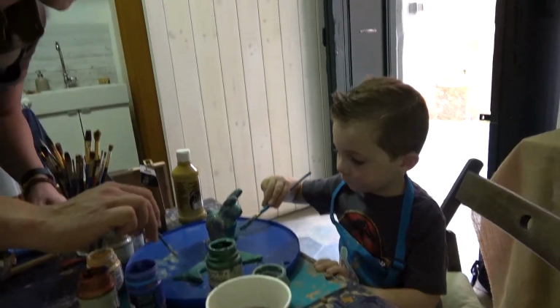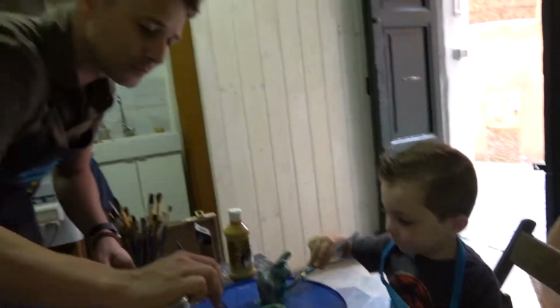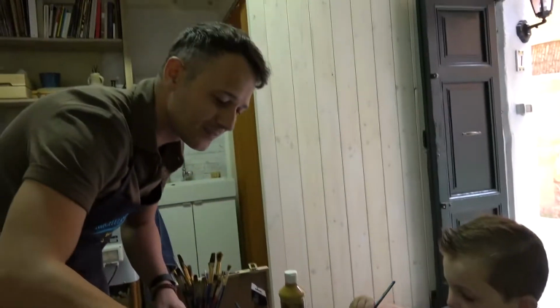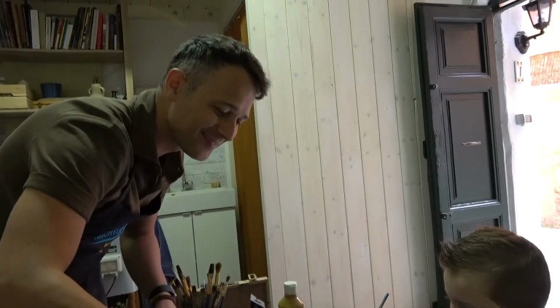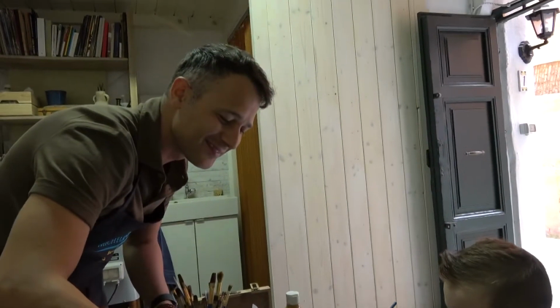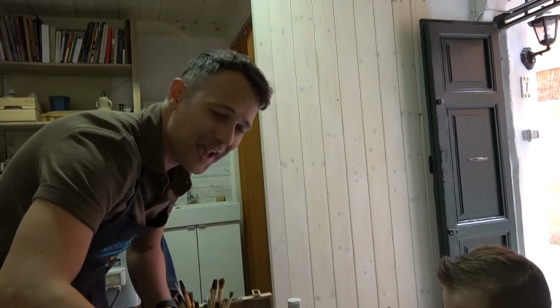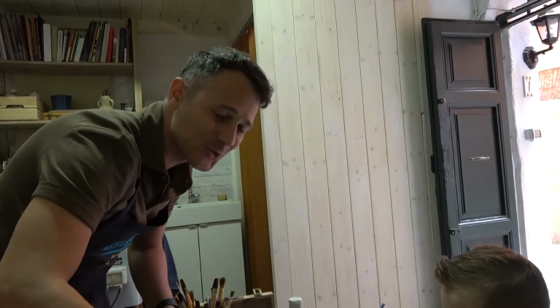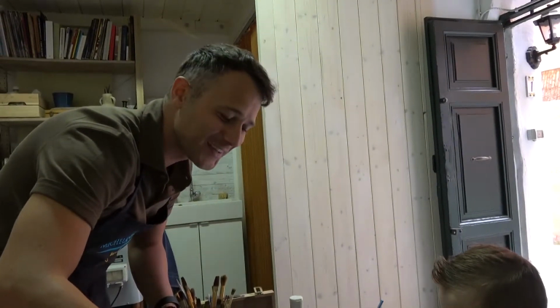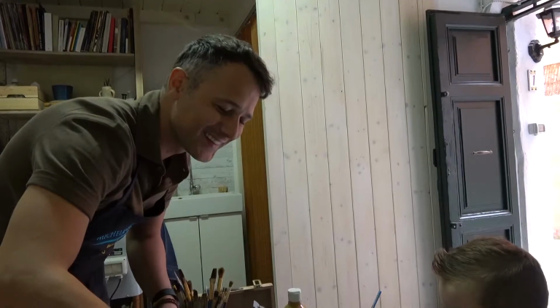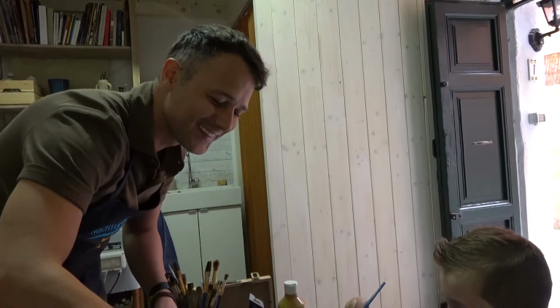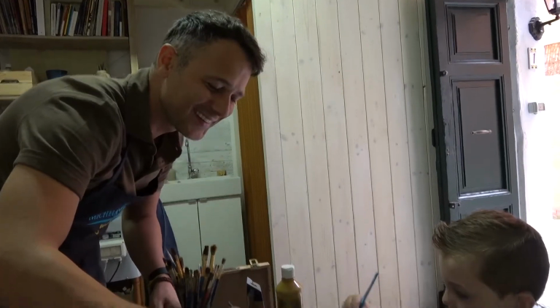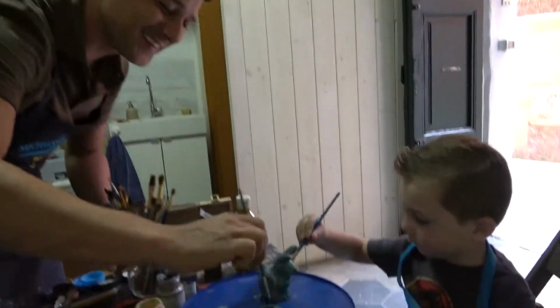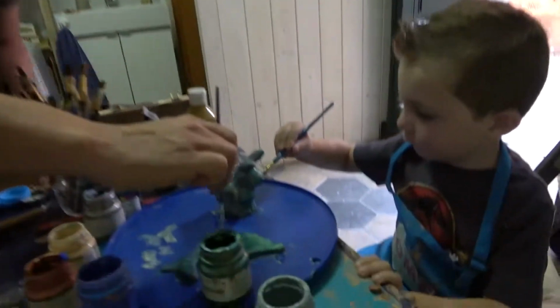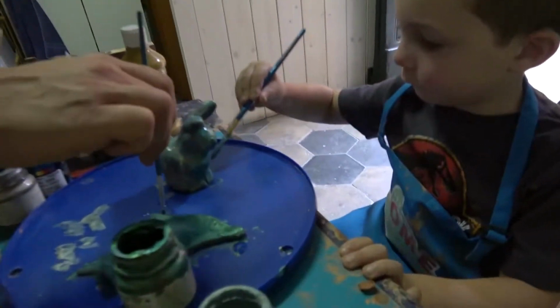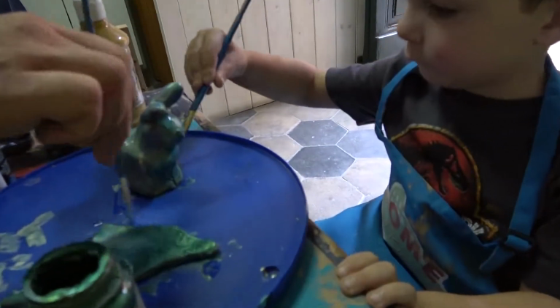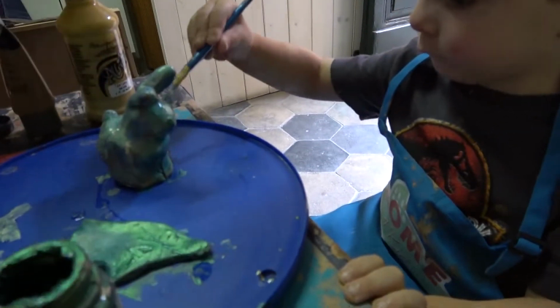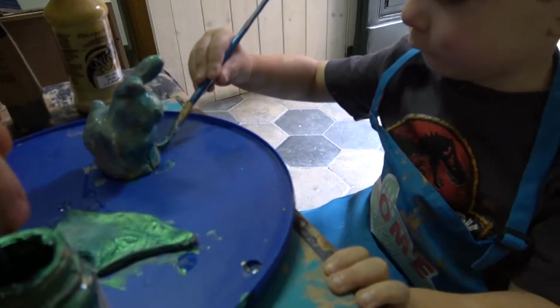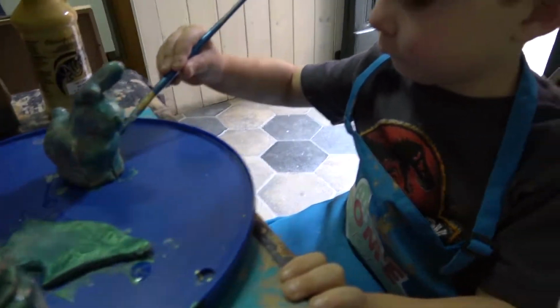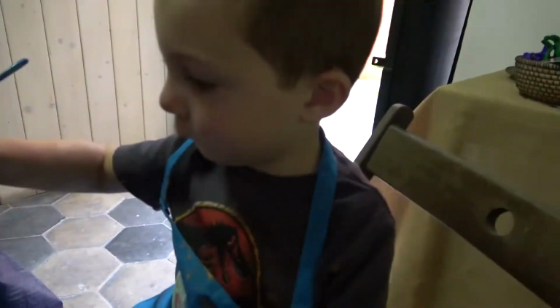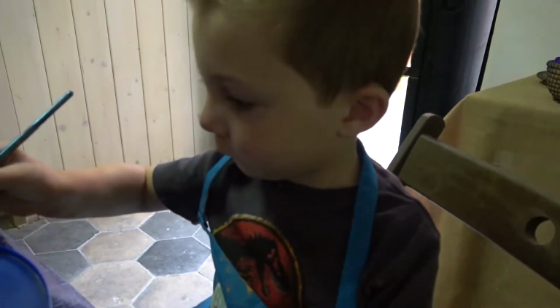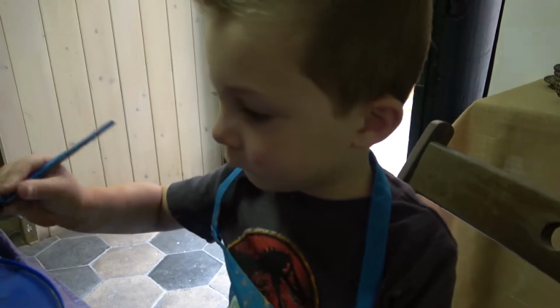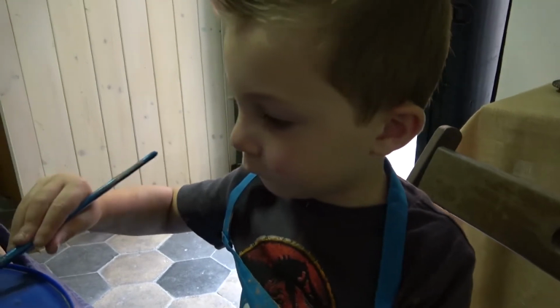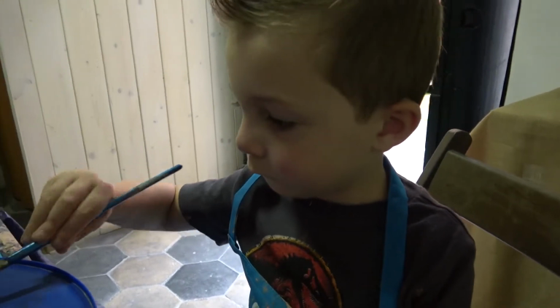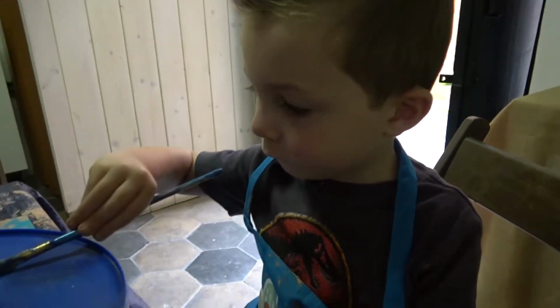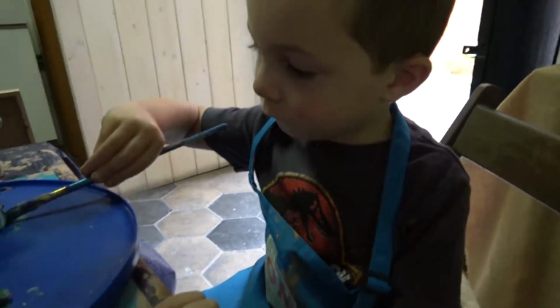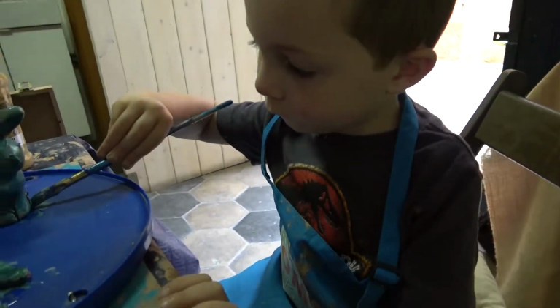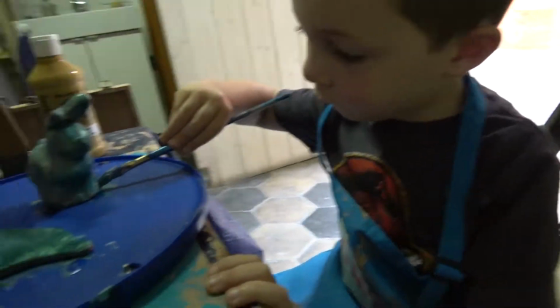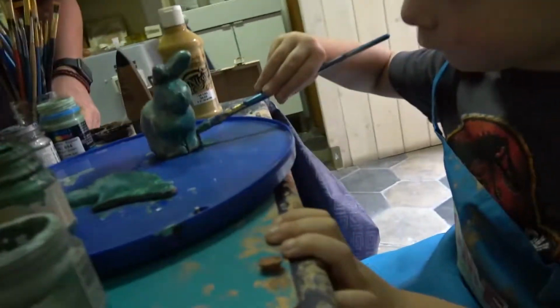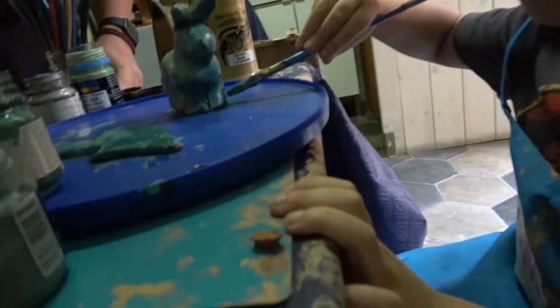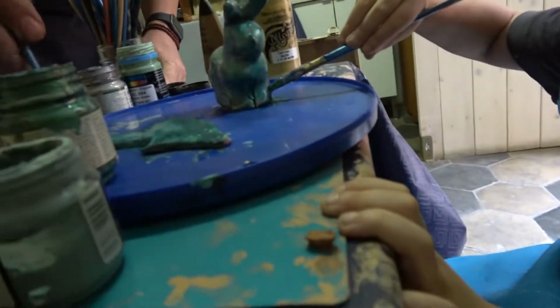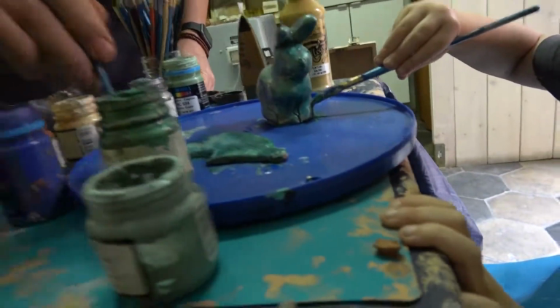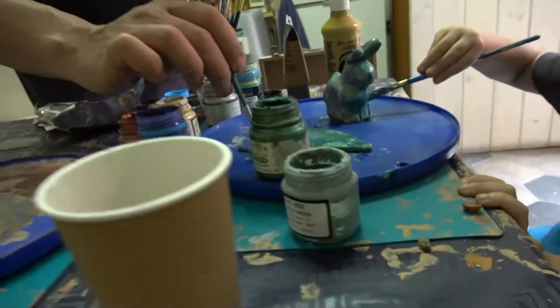Very good, Bart. Thank you, Patrick. Absolutely. He's a very good teacher, isn't he, Bart? Well, he's a great kid here.